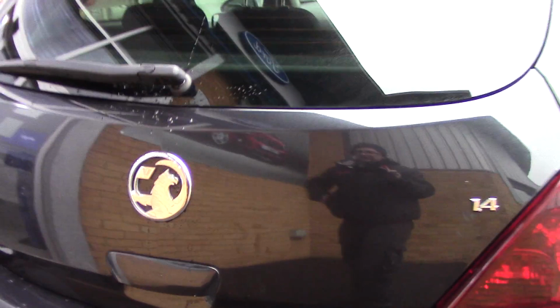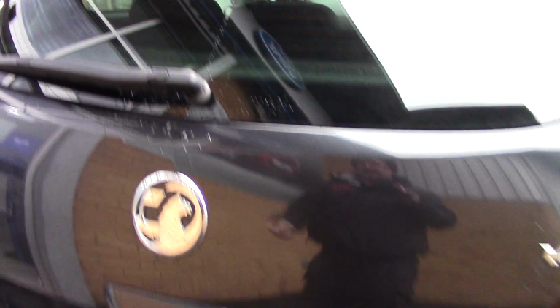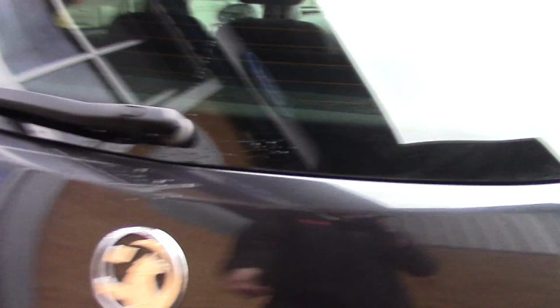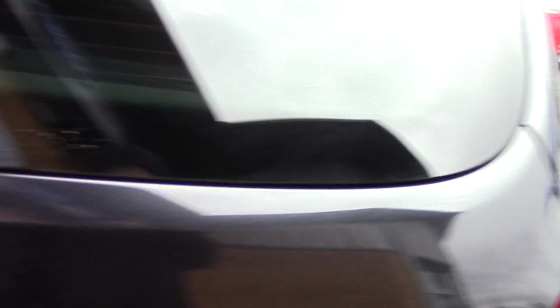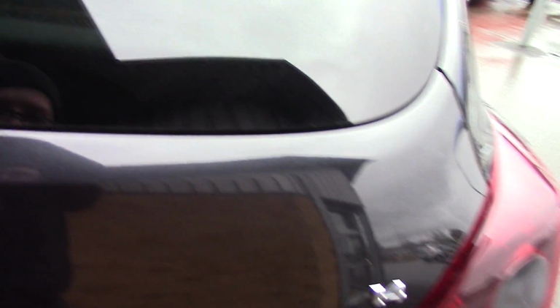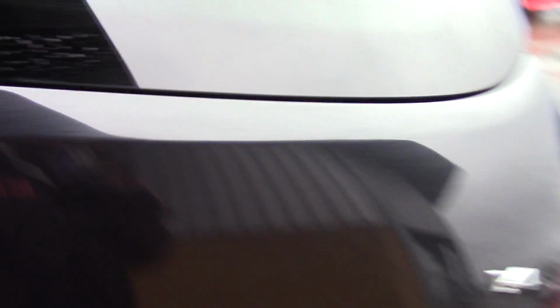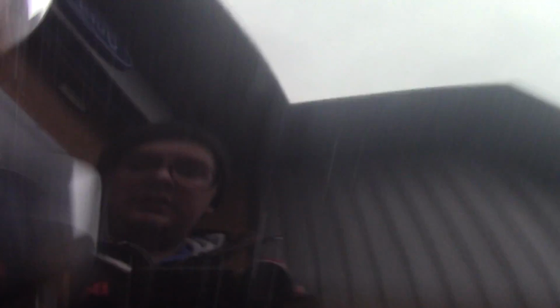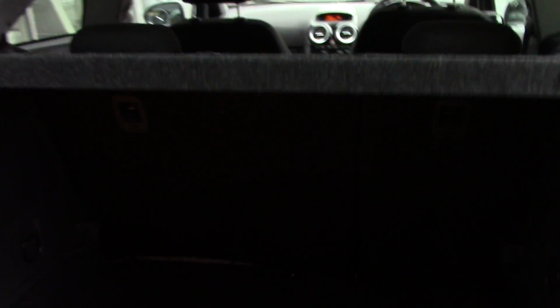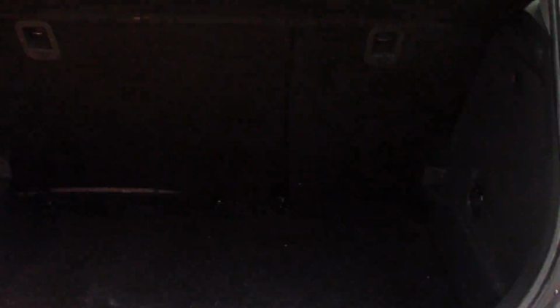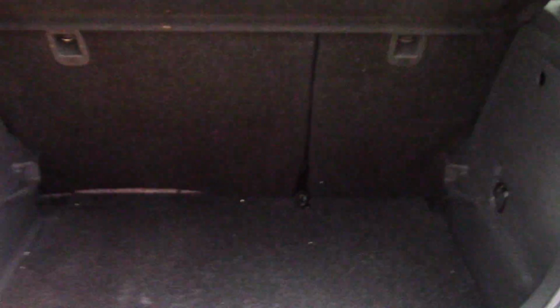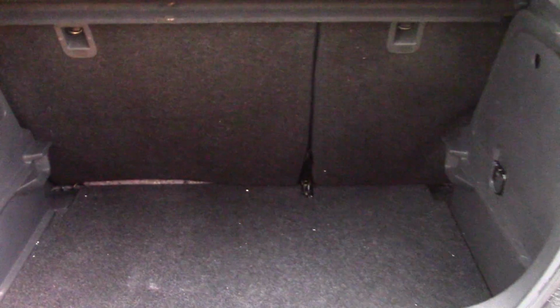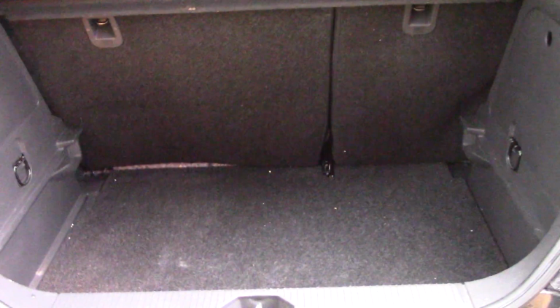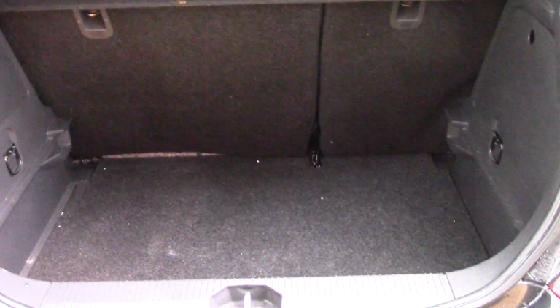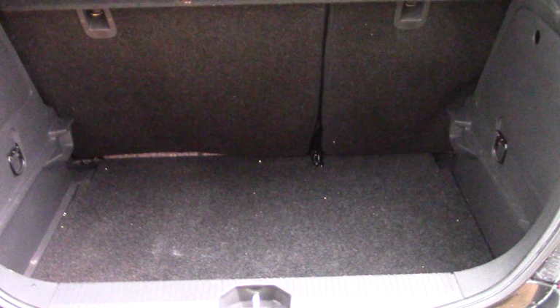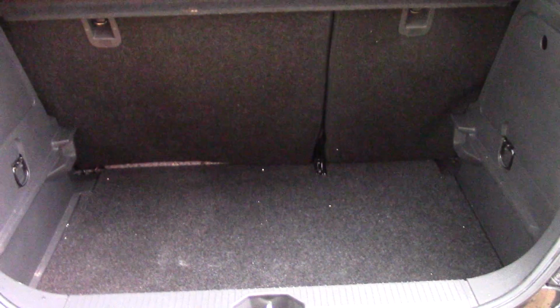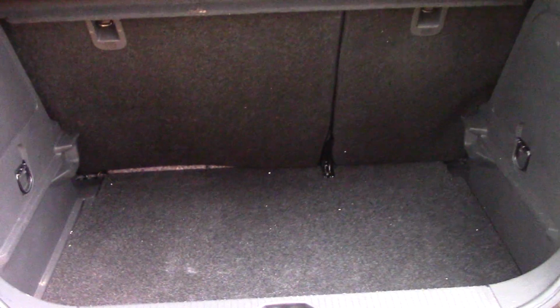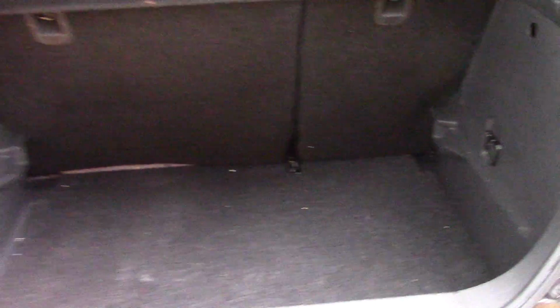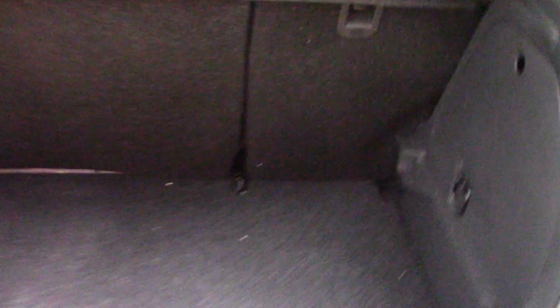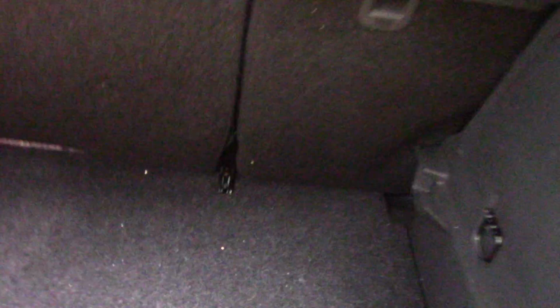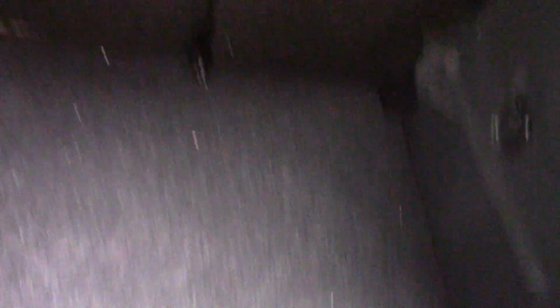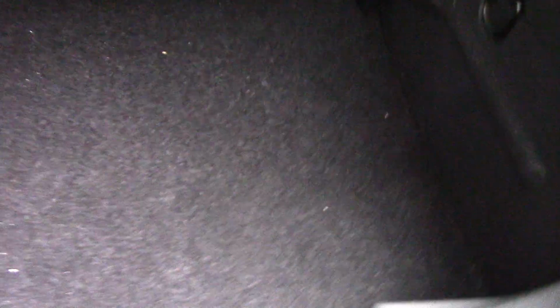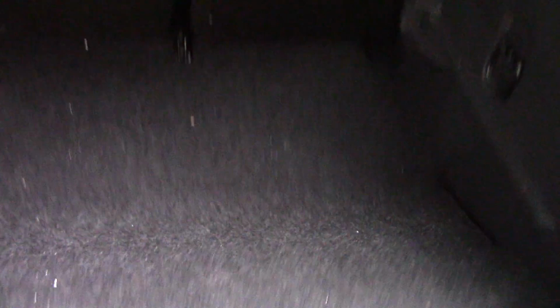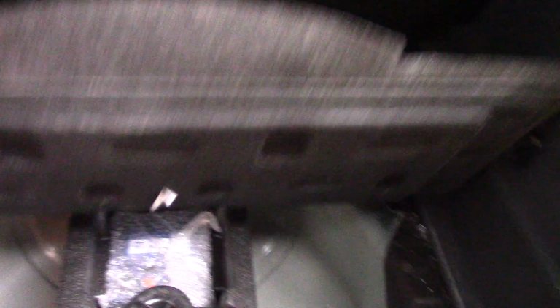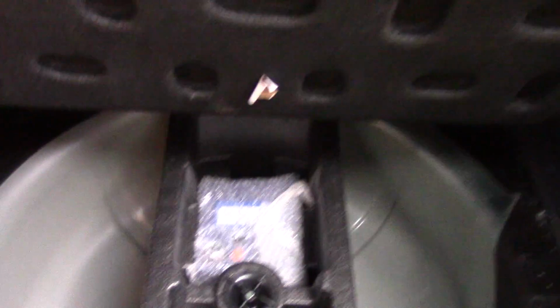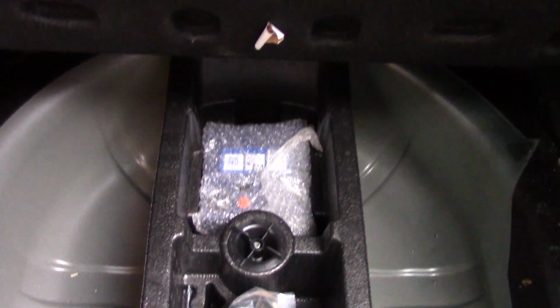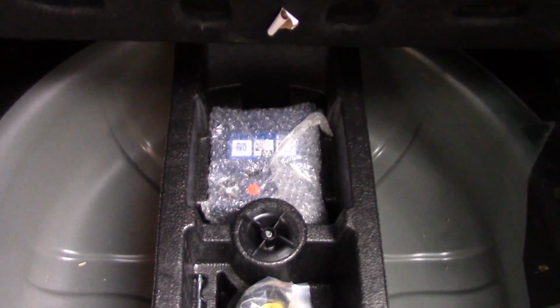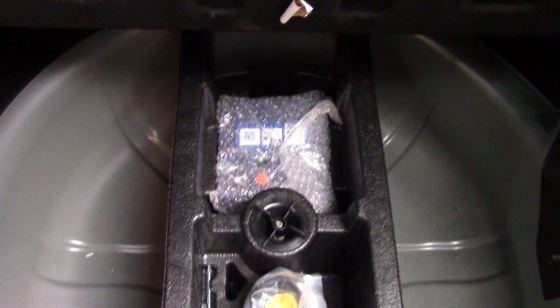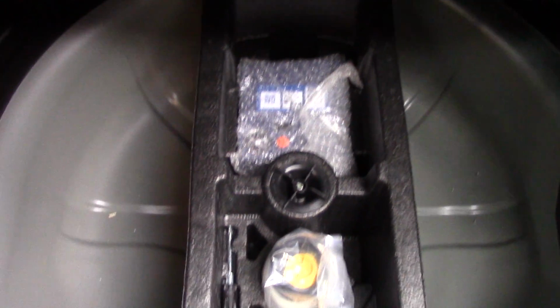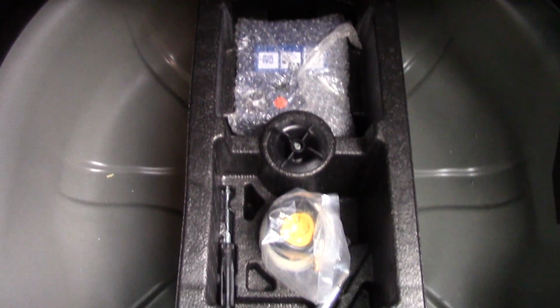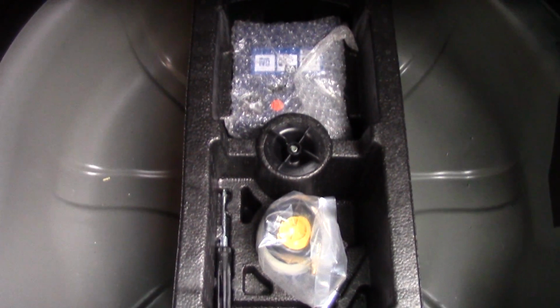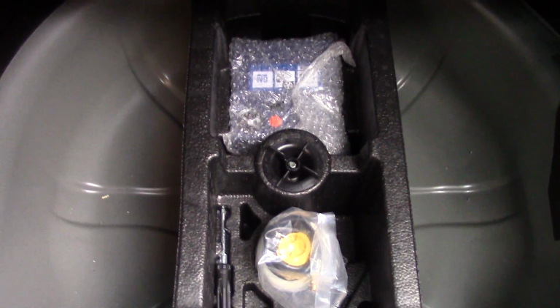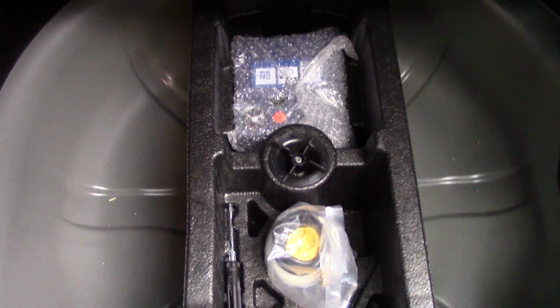As we make our way in towards the boot, open it up and see all the available space on the inside. As we lift up the carpet, you've got the inflation kit underneath.